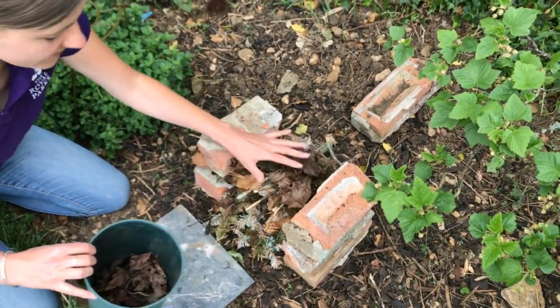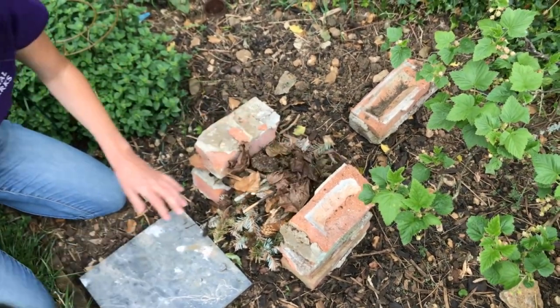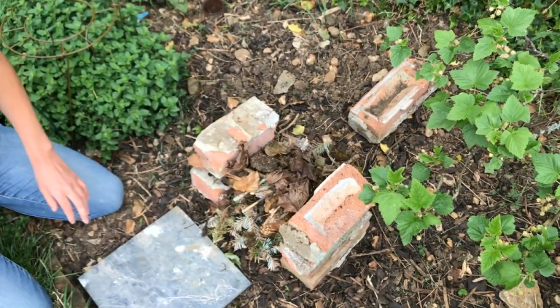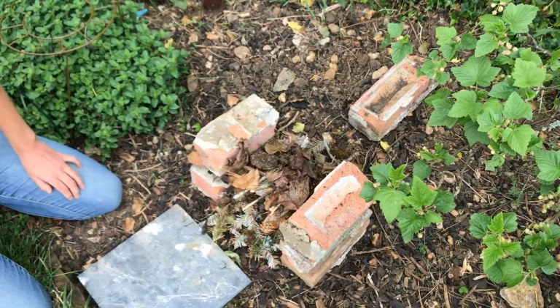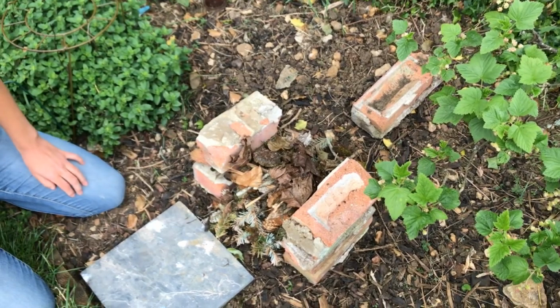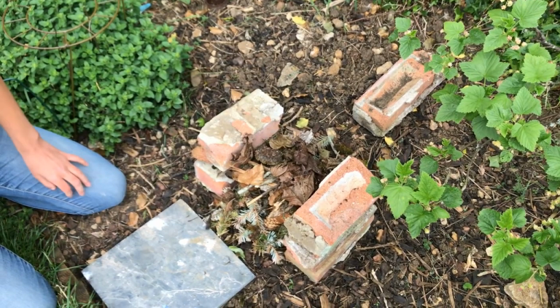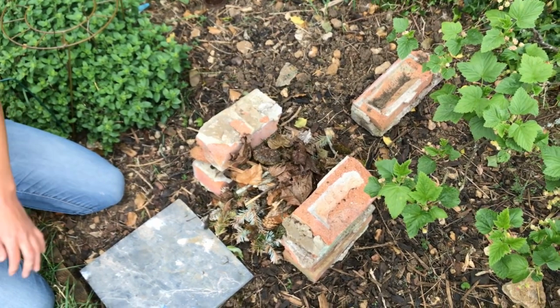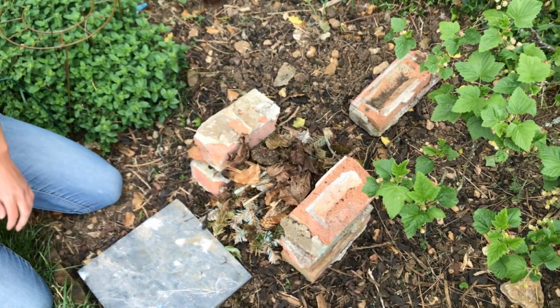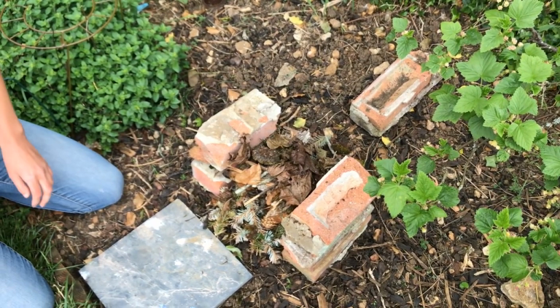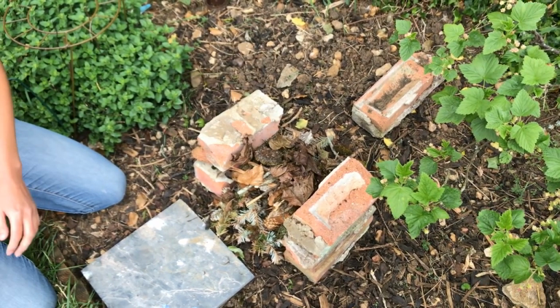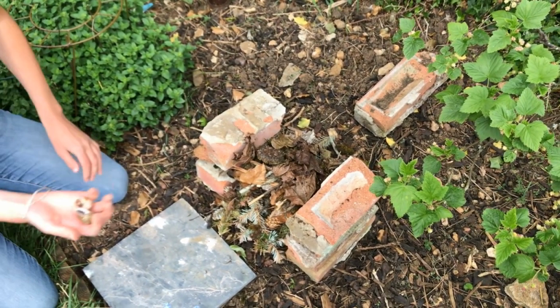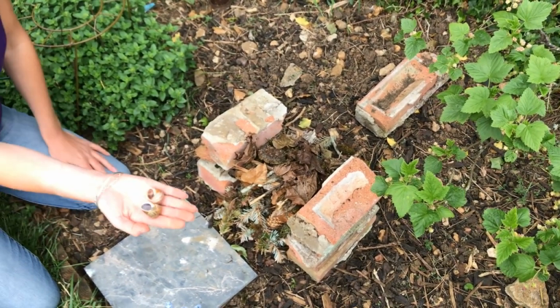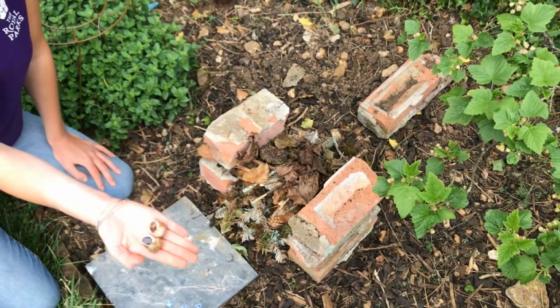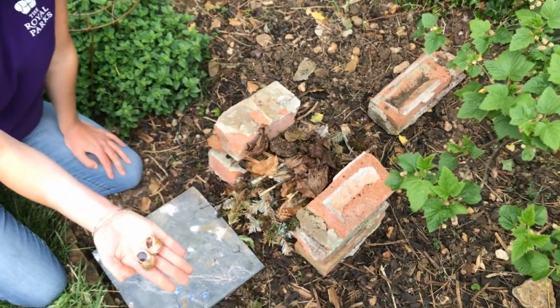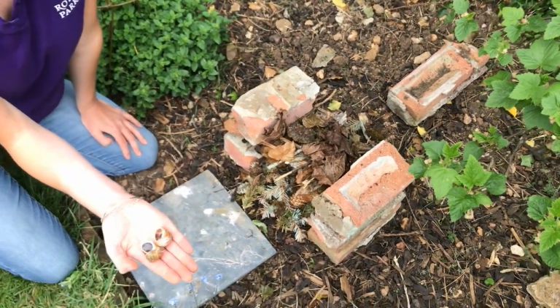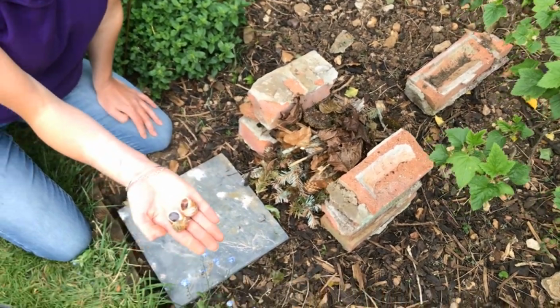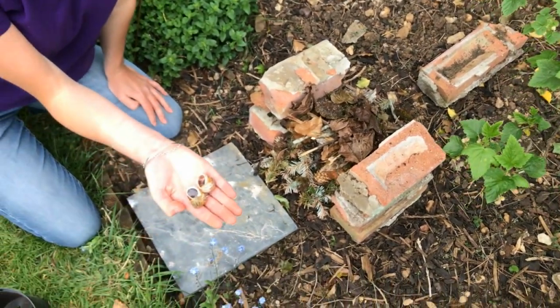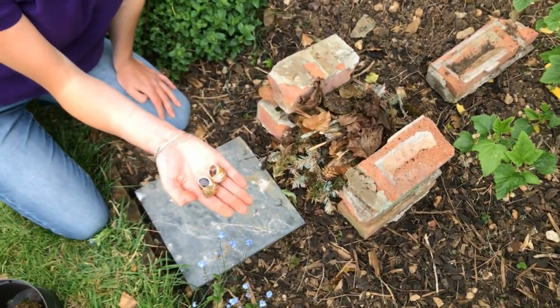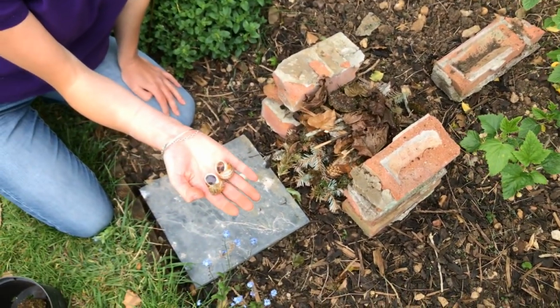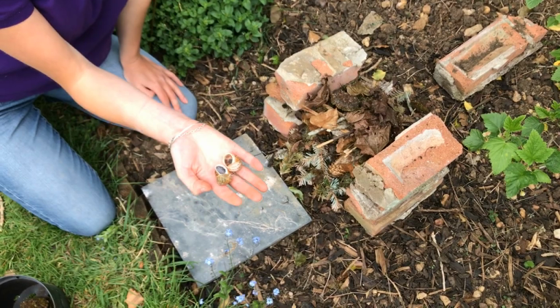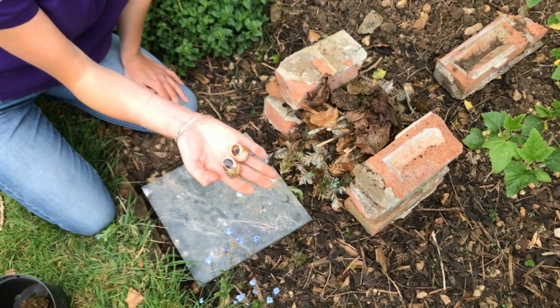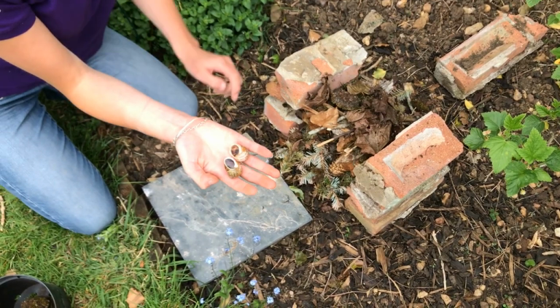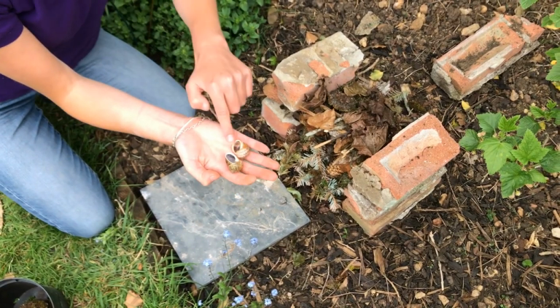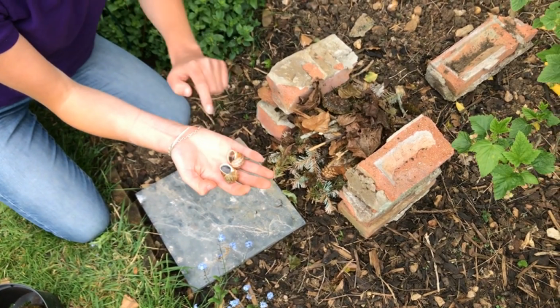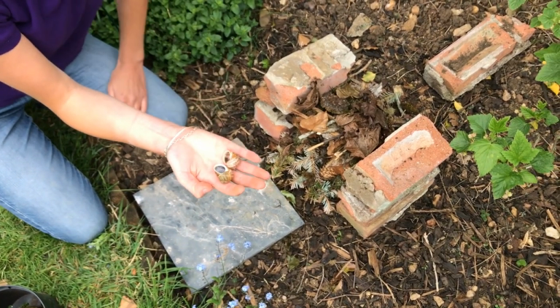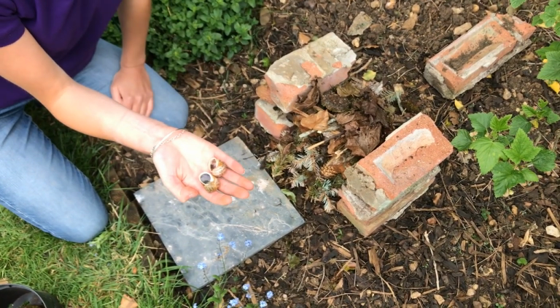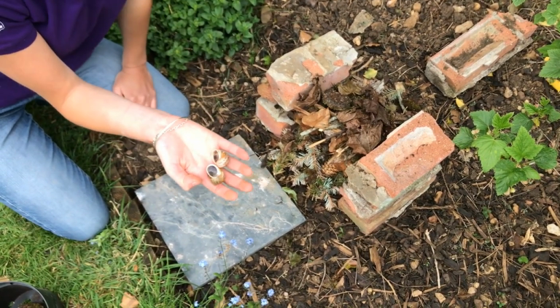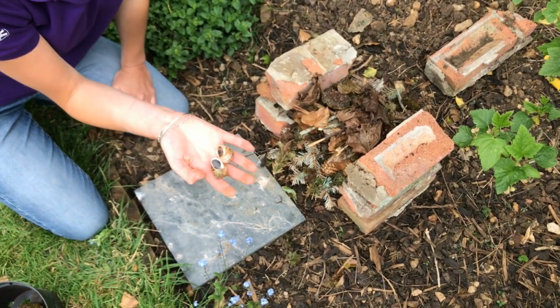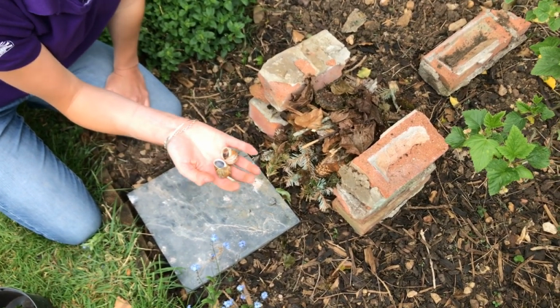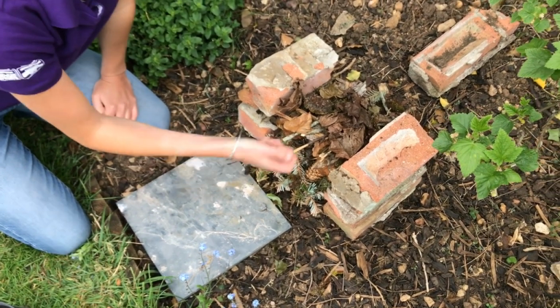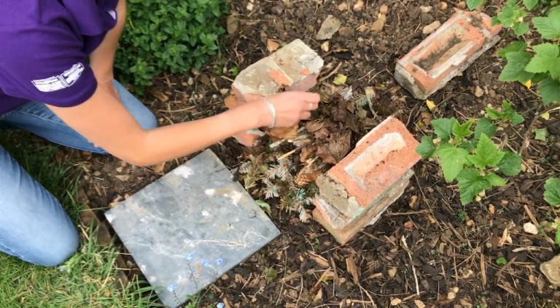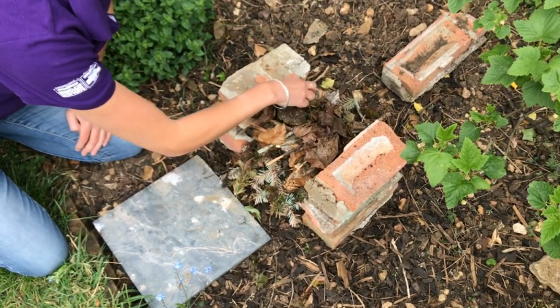And then the leaves. Finally, I'm going to use these two empty and dead snail shells that I found. These holes are perfect for invertebrates to seek shelter in.